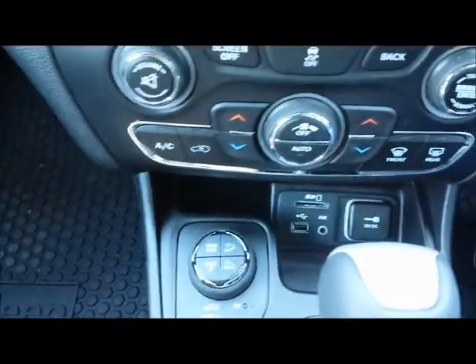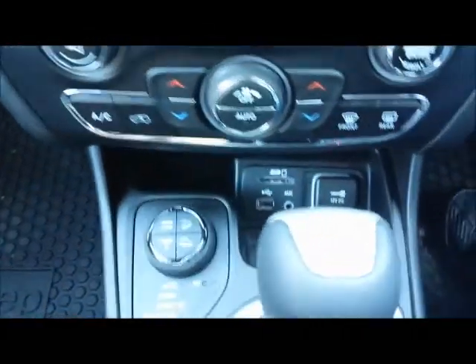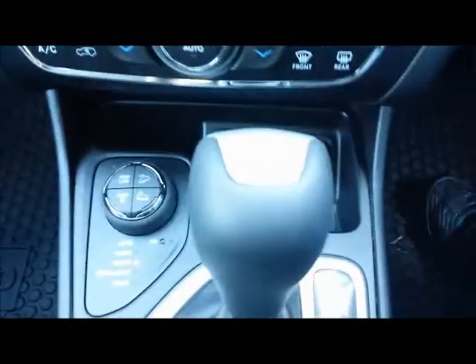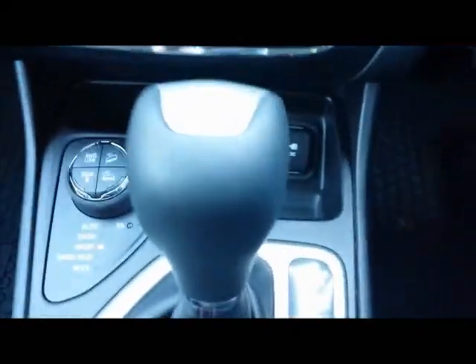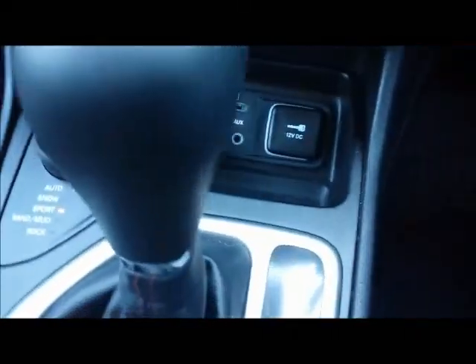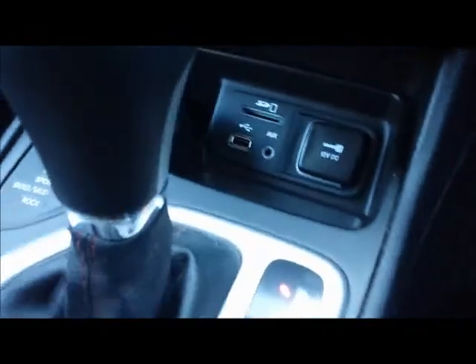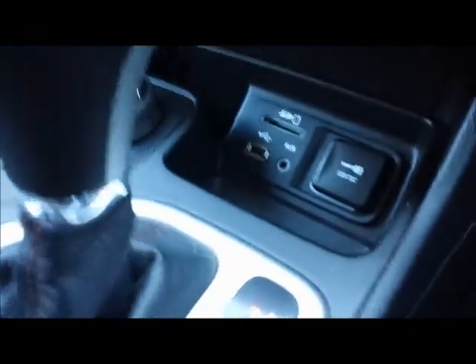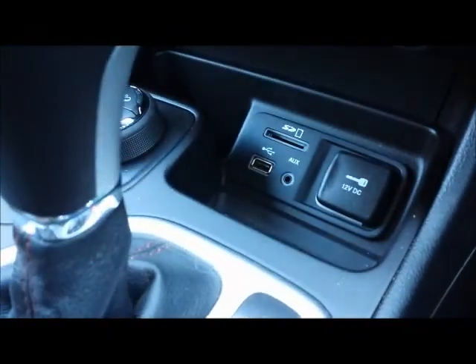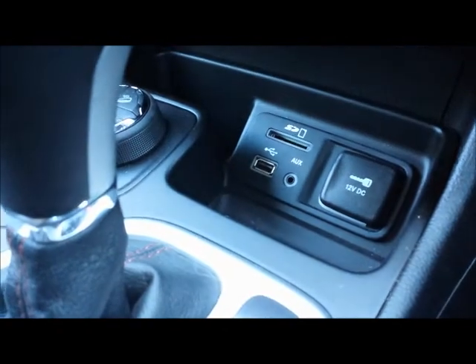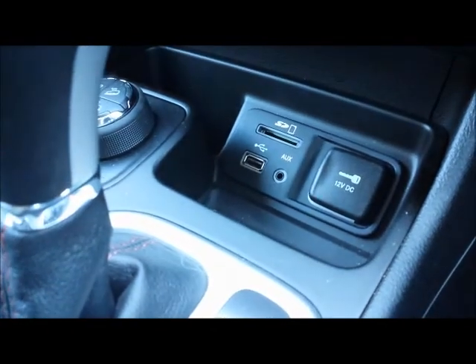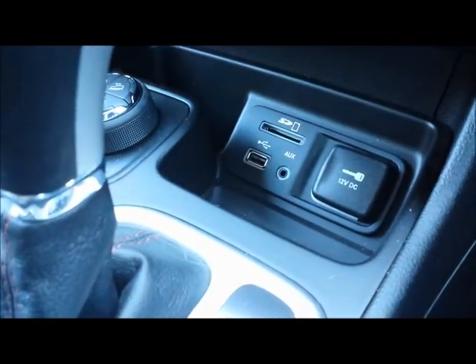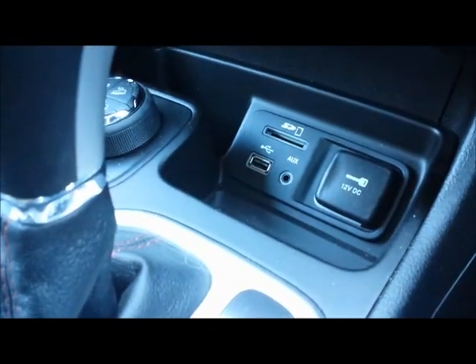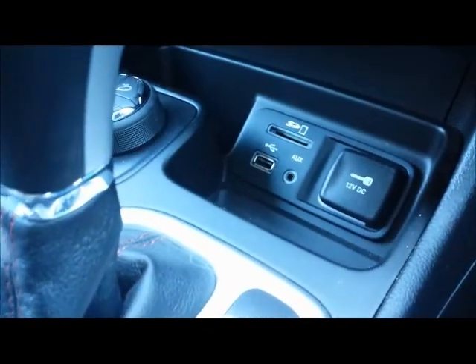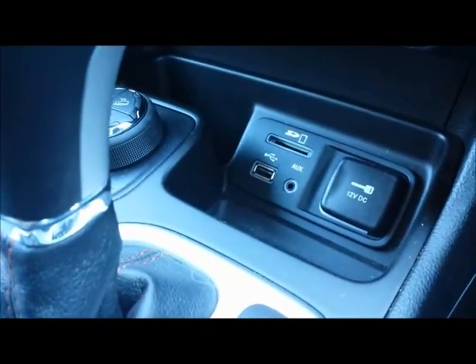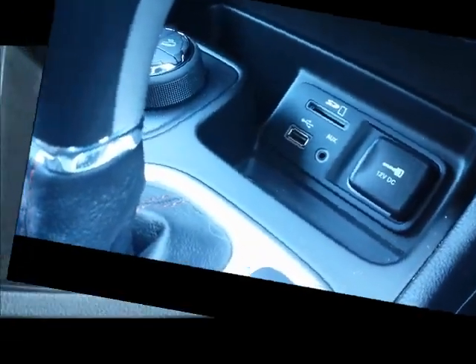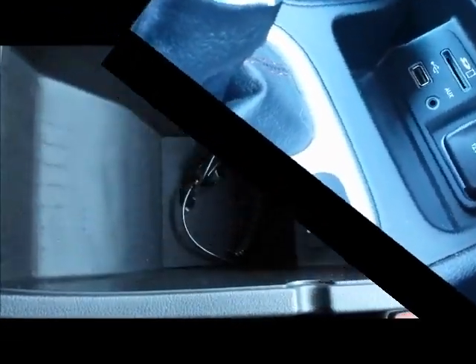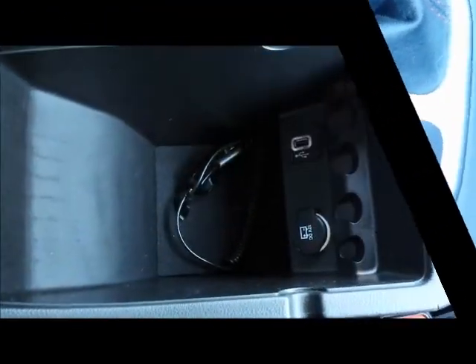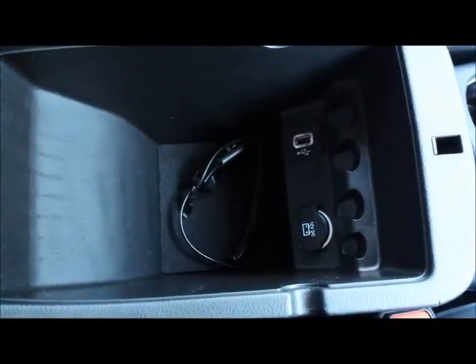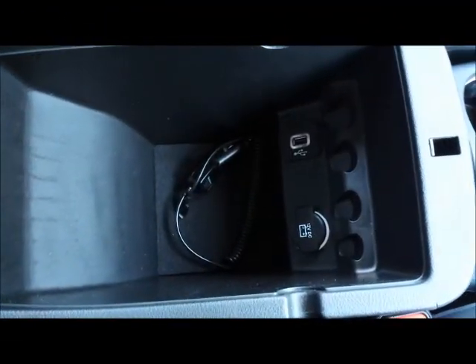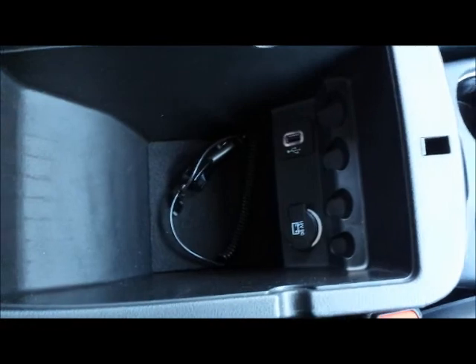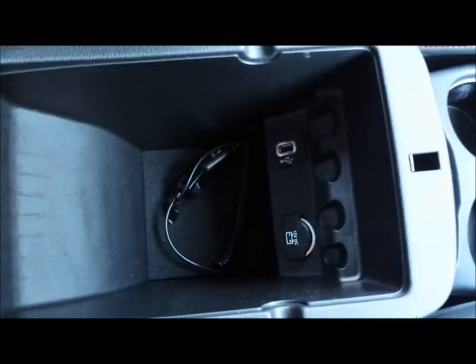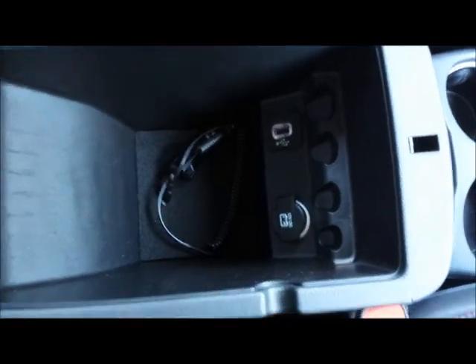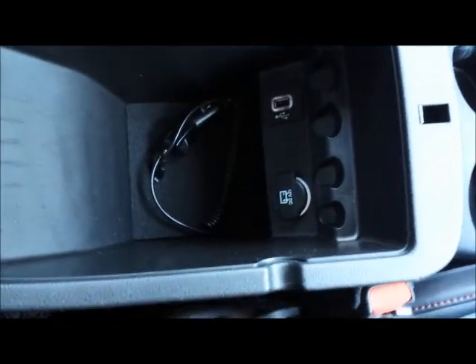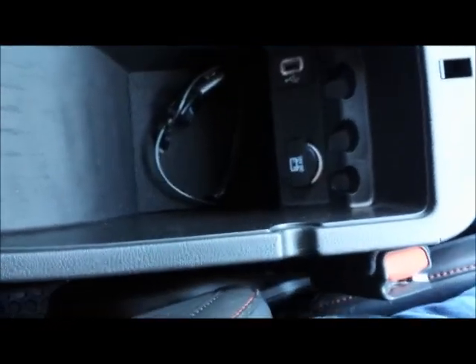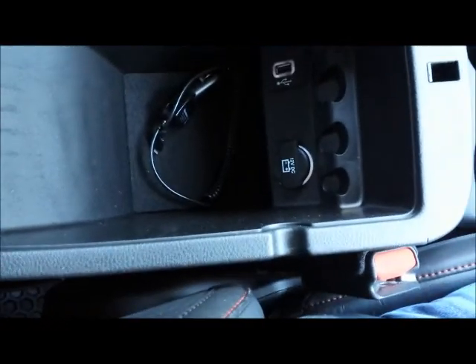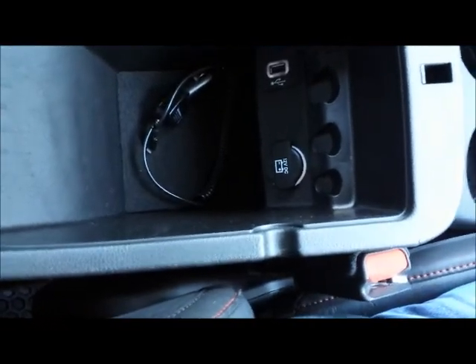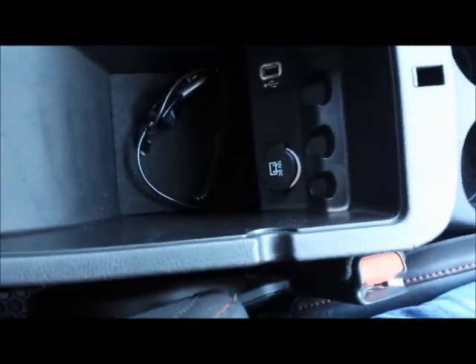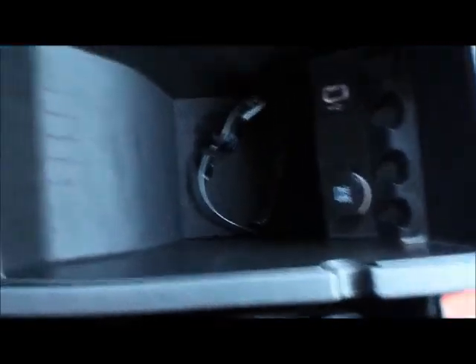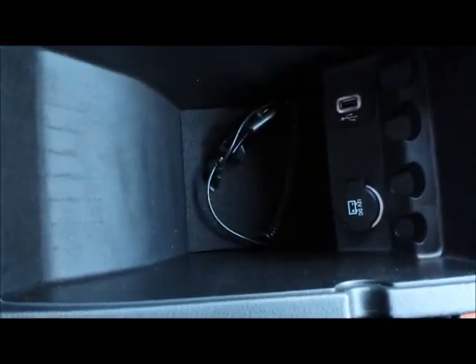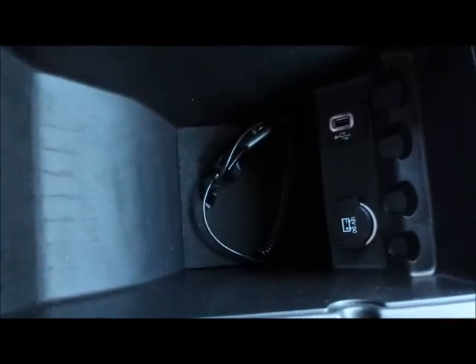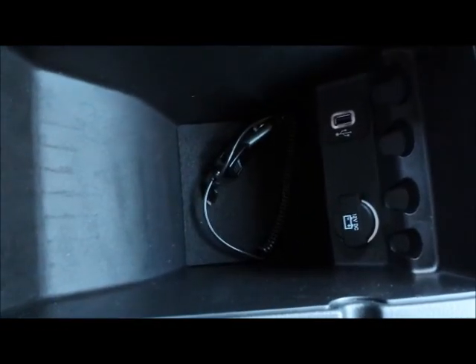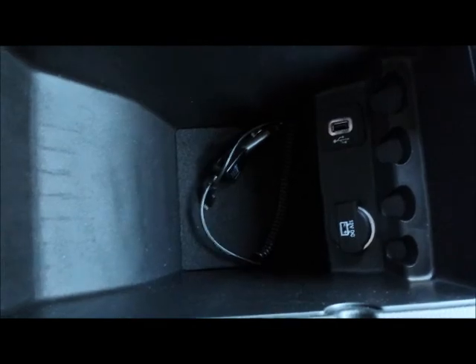The issue of ergonomics does come into play with the sloping USB and SD card slot — great receptacles for dirt and dust. In the centre console there's another USB port and a 12-volt socket for mobile phones and so on.